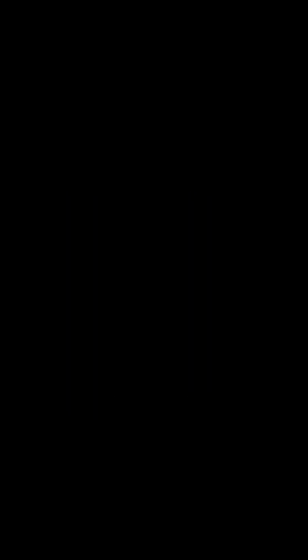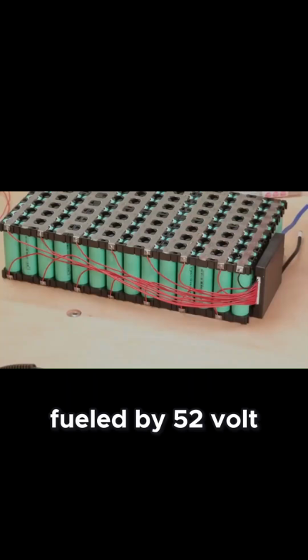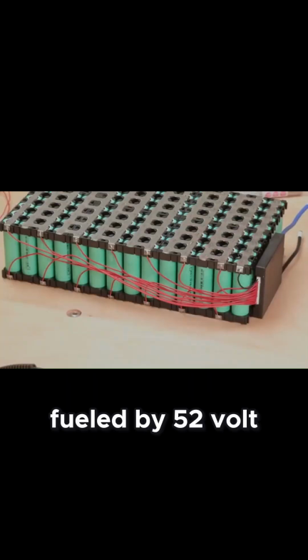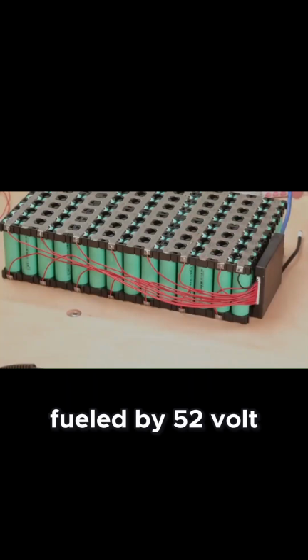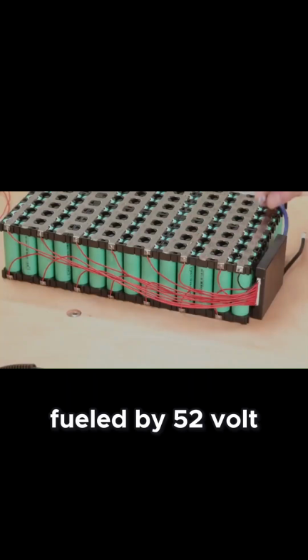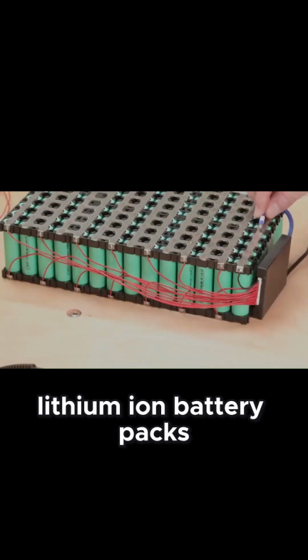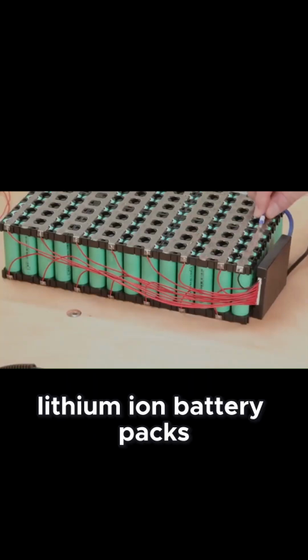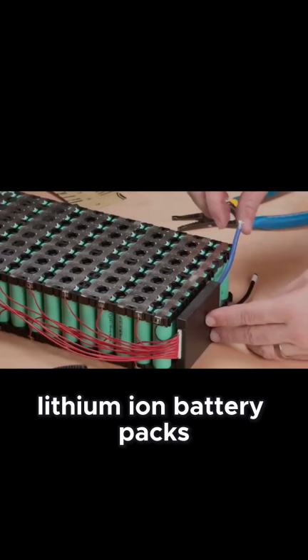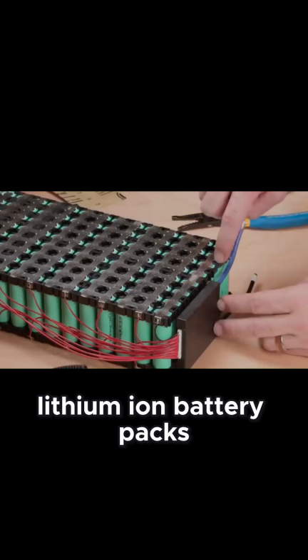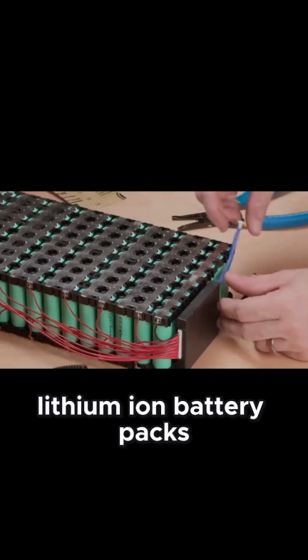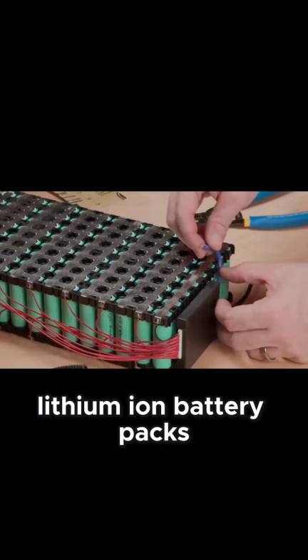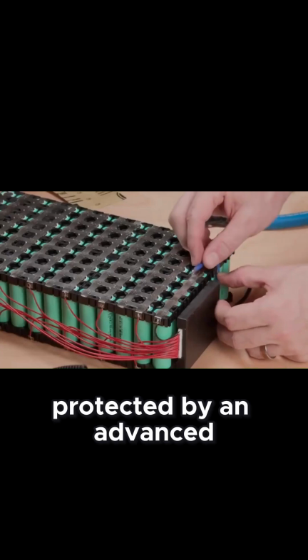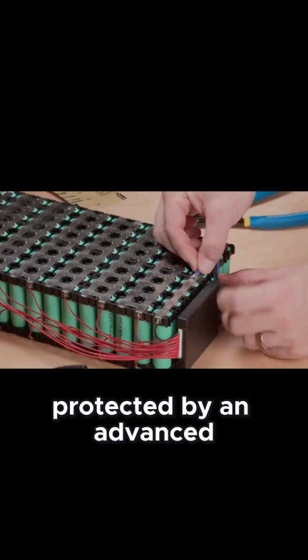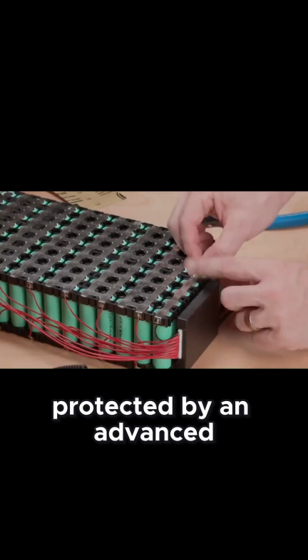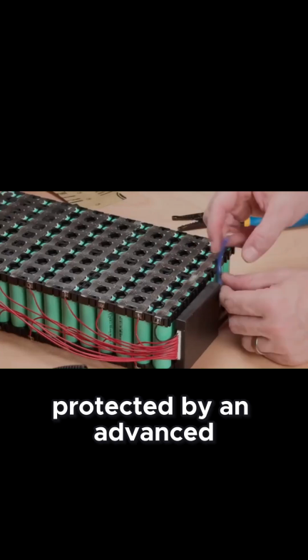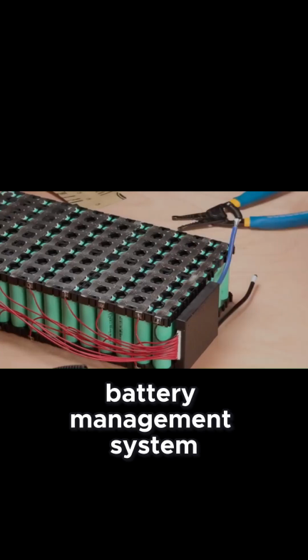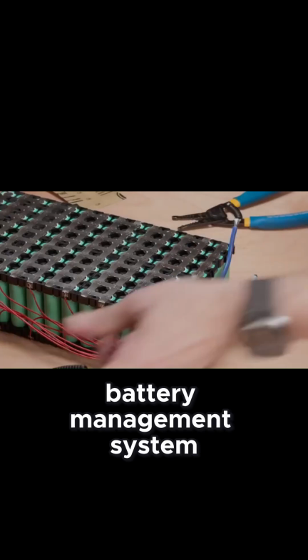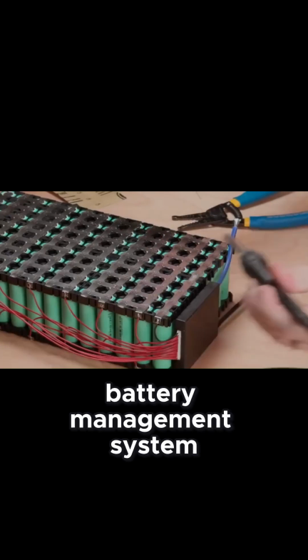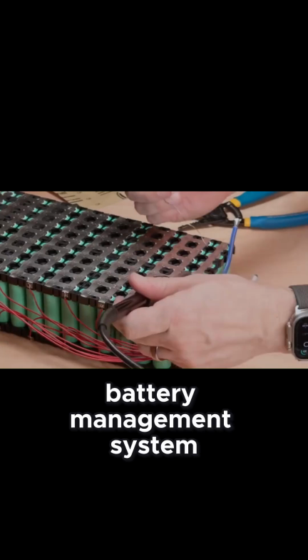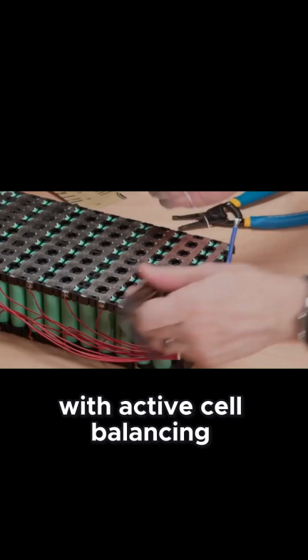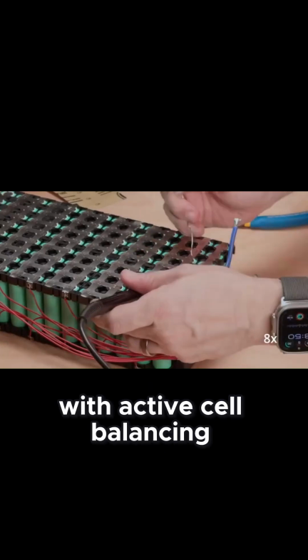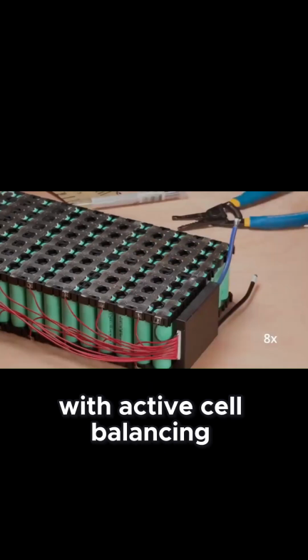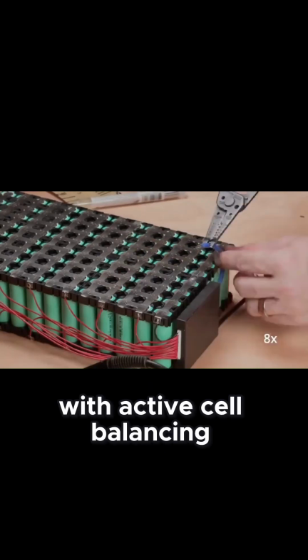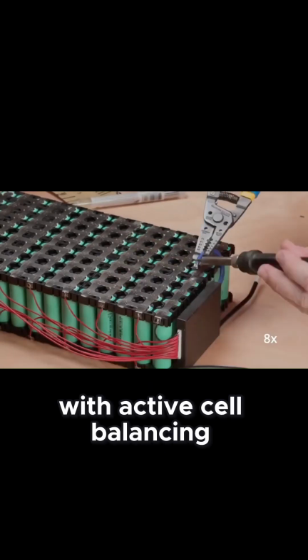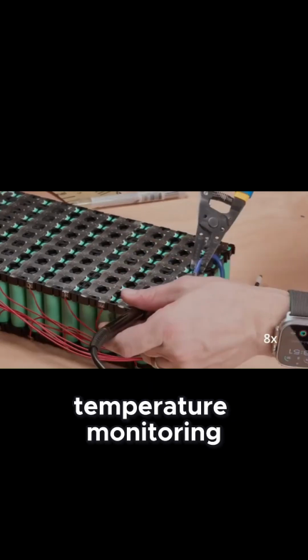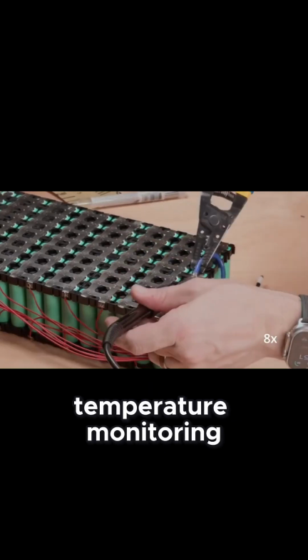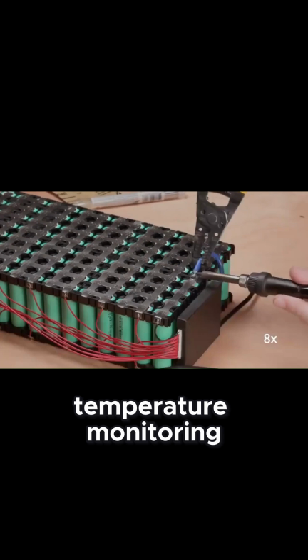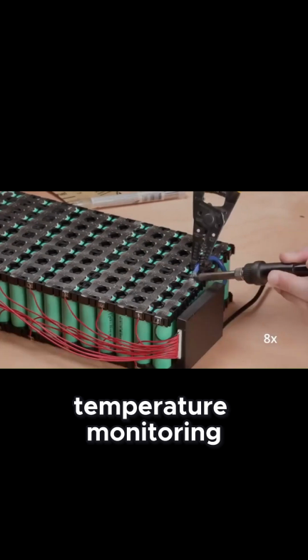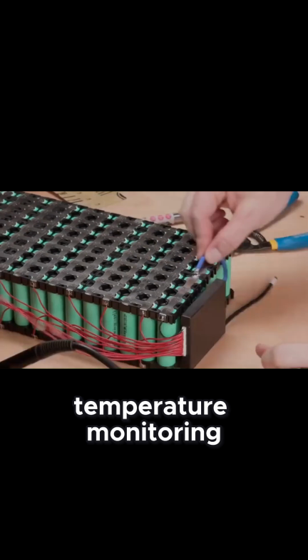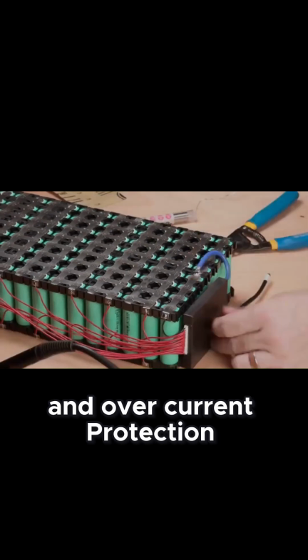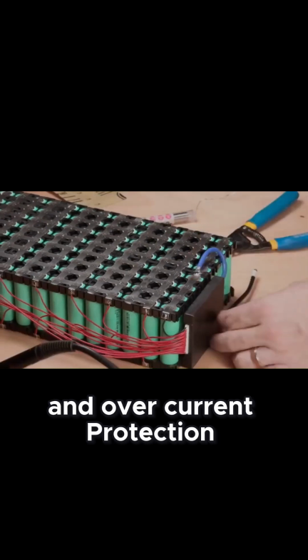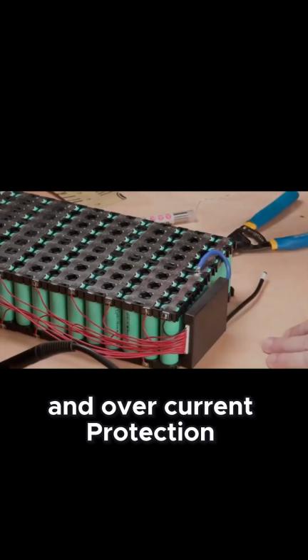Fueled by 52-volt lithium-ion battery packs, protected by an advanced battery management system with active cell balancing, temperature monitoring, and overcurrent protection.